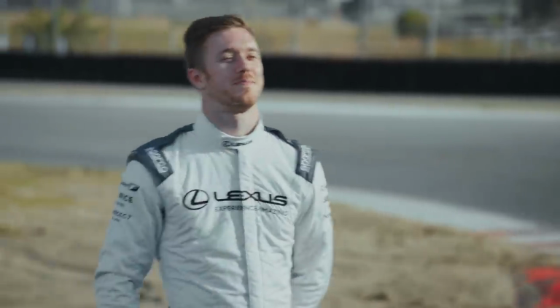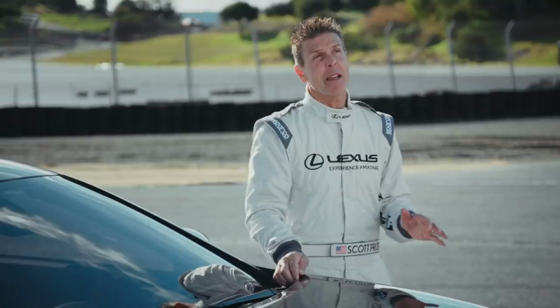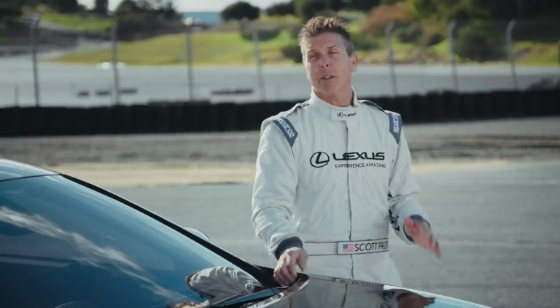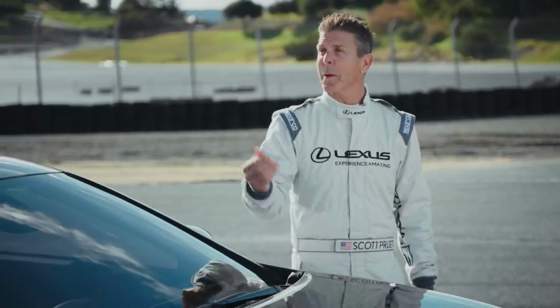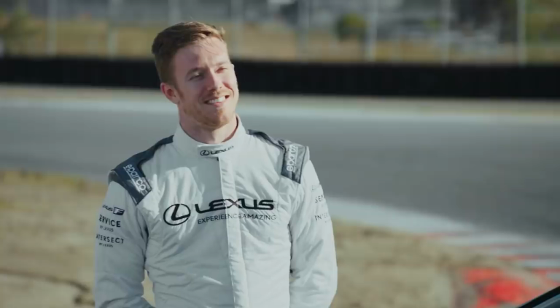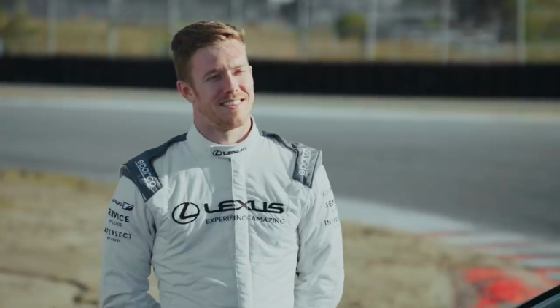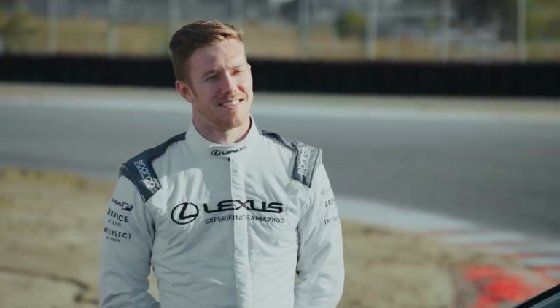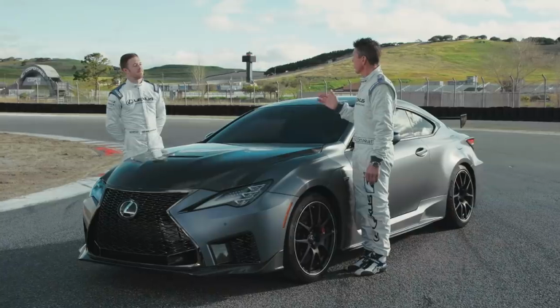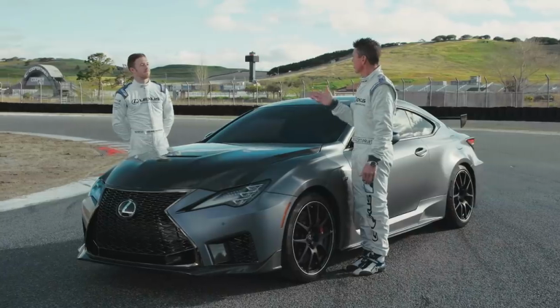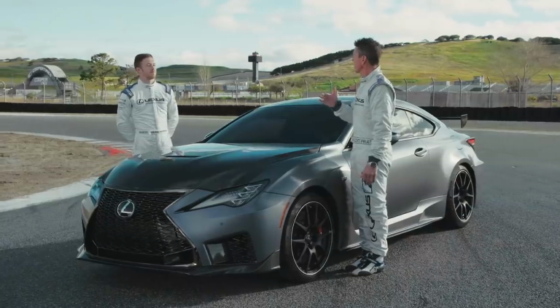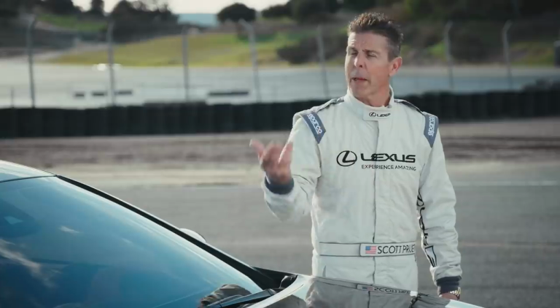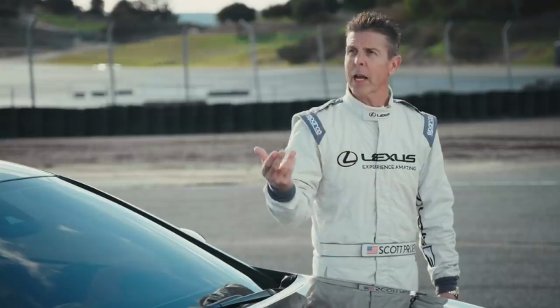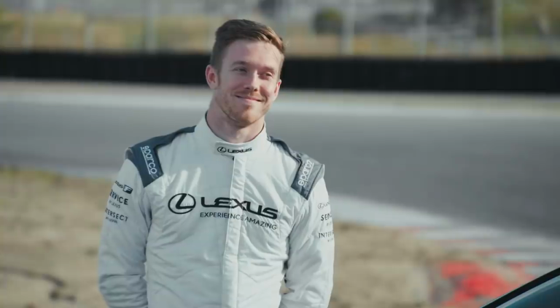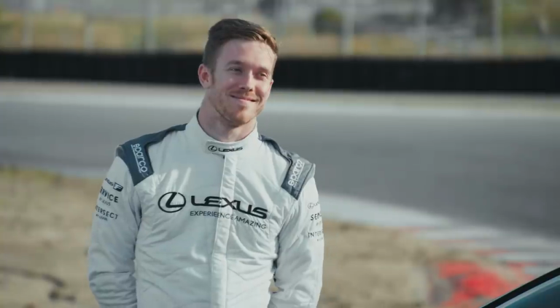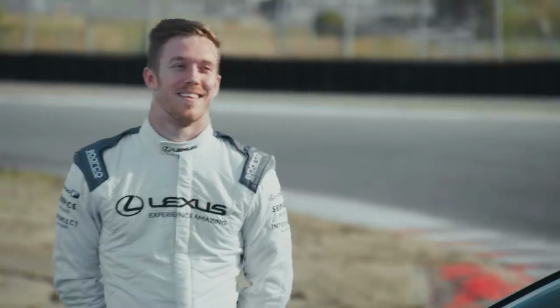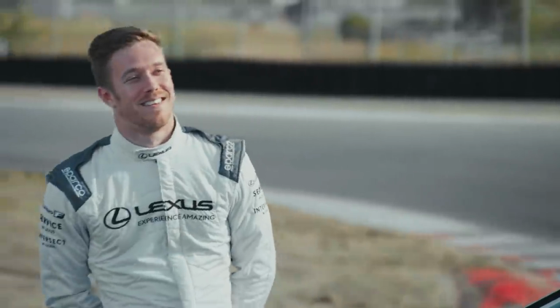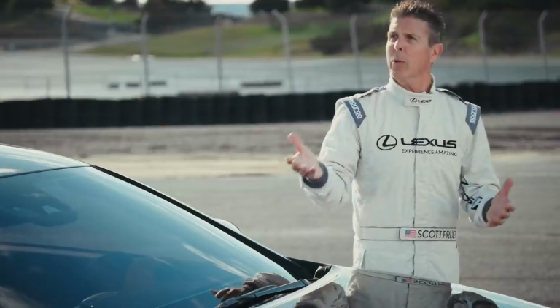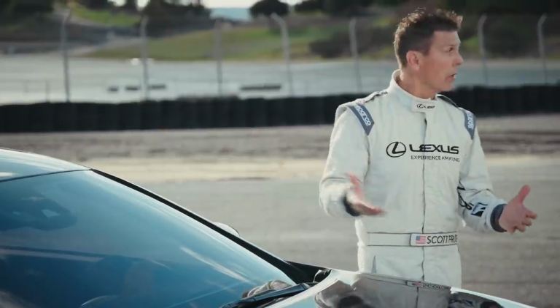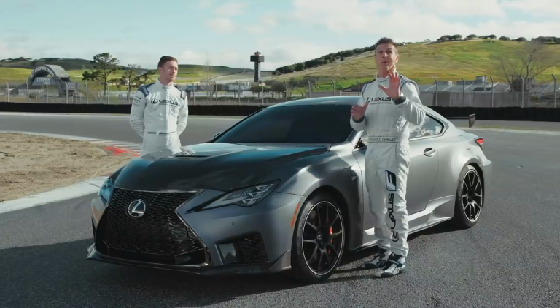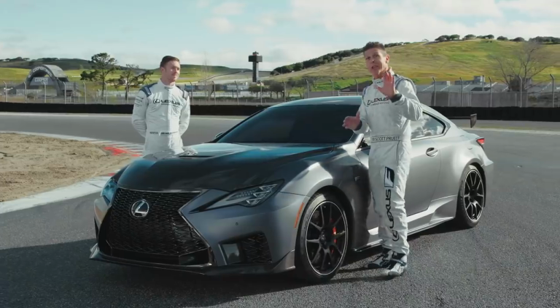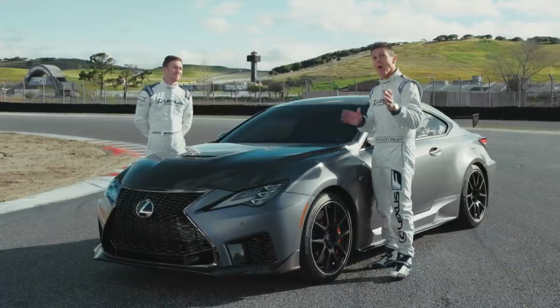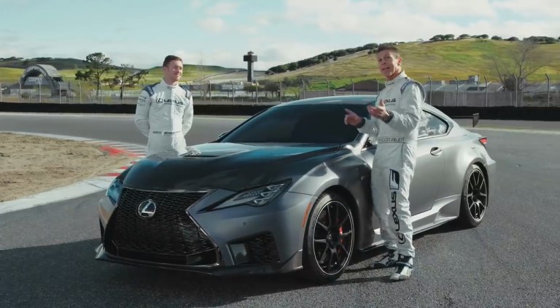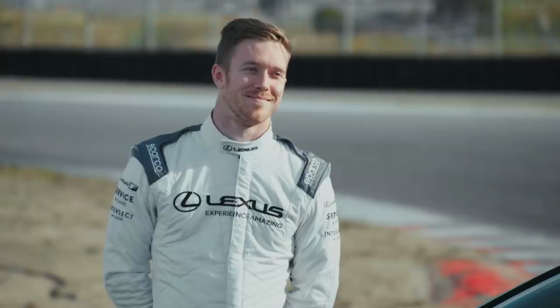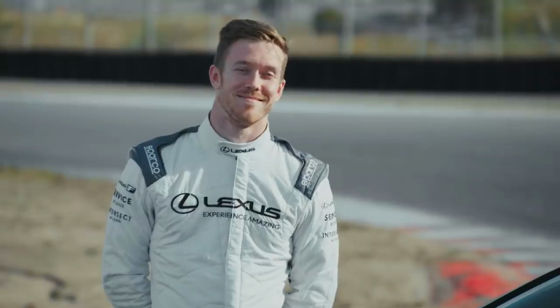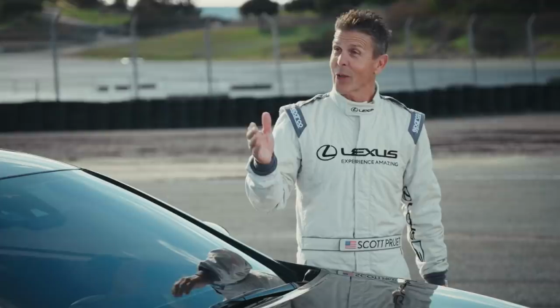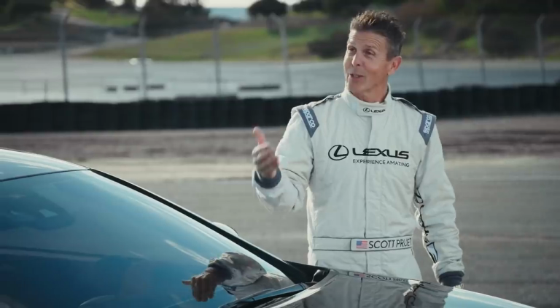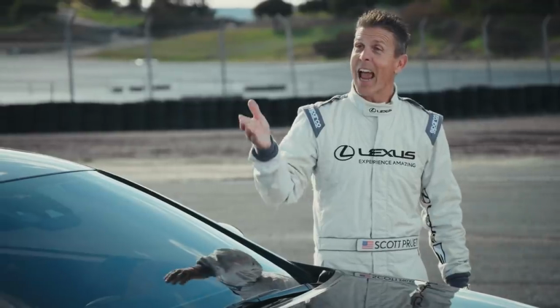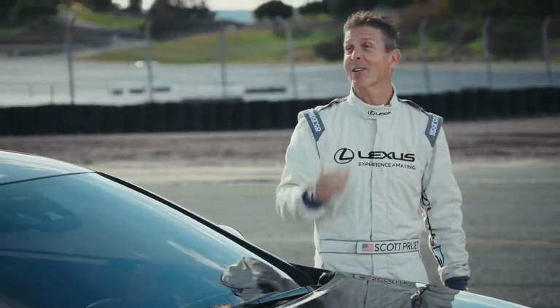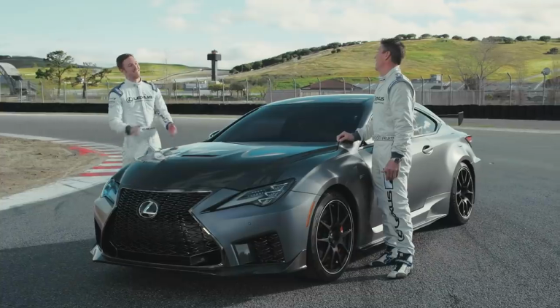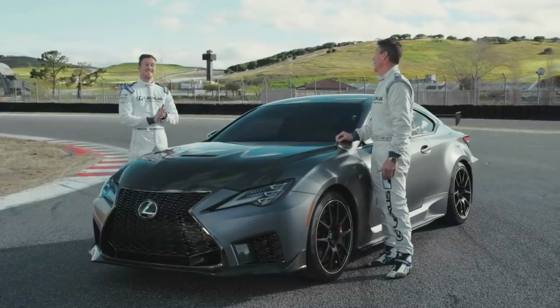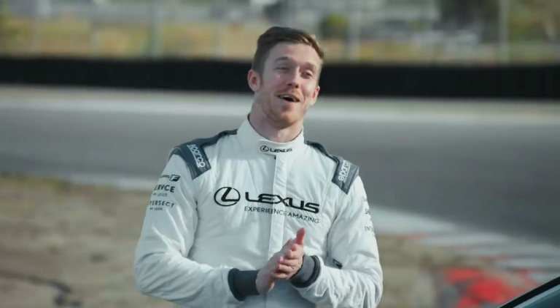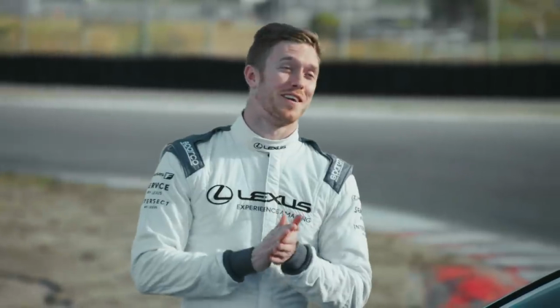I'm thinking two warm-up laps, go up to start-finish, we'll do a launch start, go one lap around the track. But I also think we need to put something on the line. What do we hate the most? Racers hate riding with other racers, so I think the loser has to take a ride with the other guy. Now it's got serious.